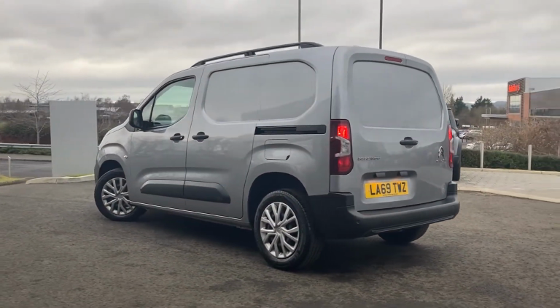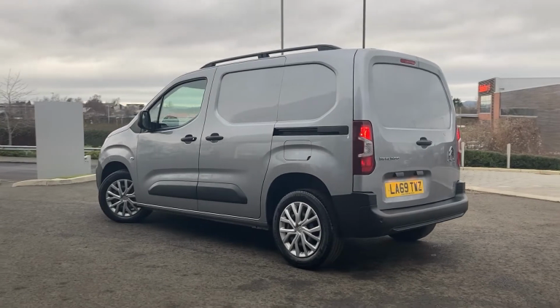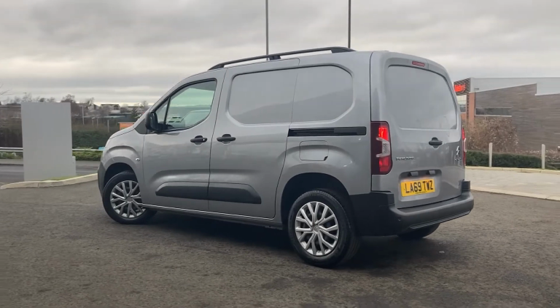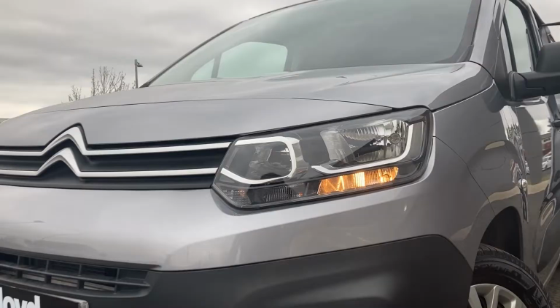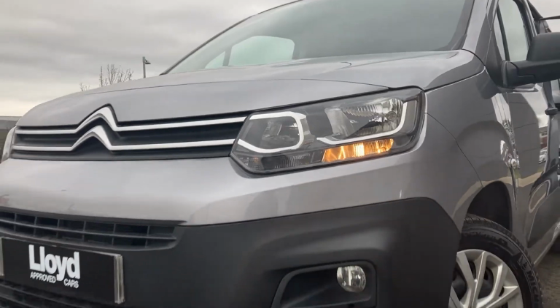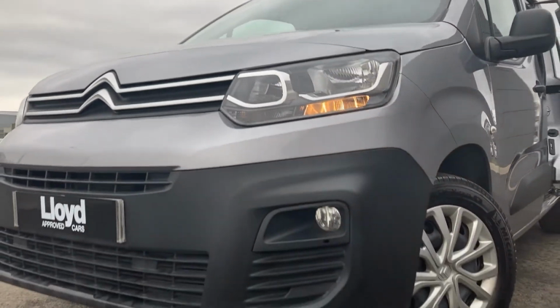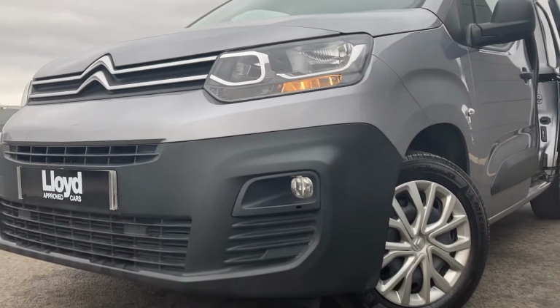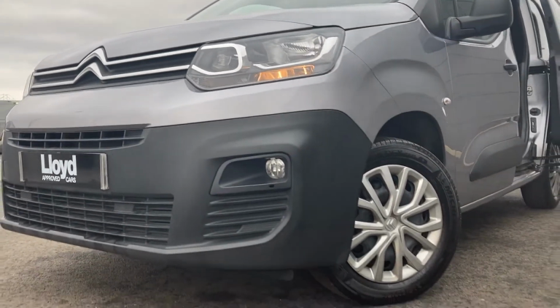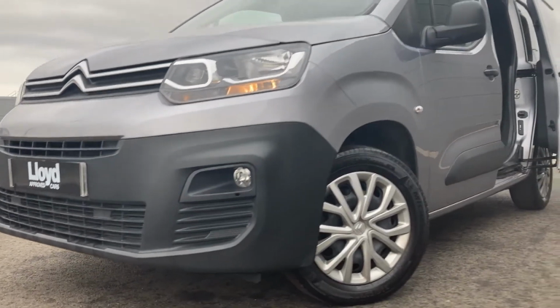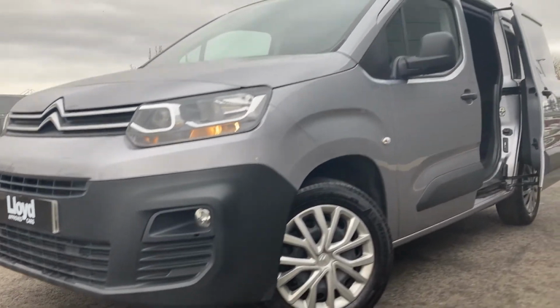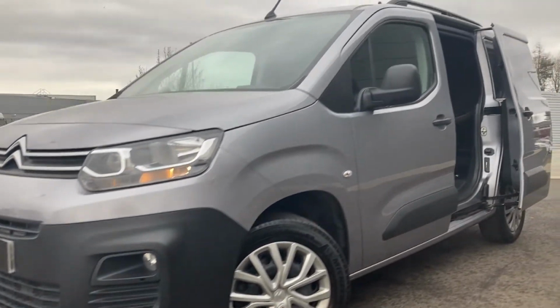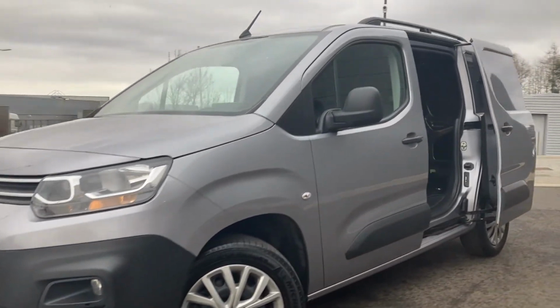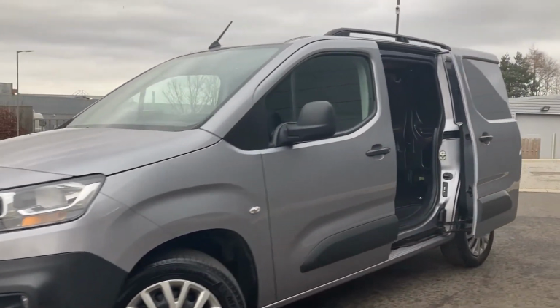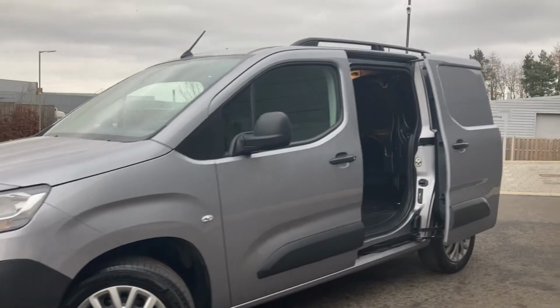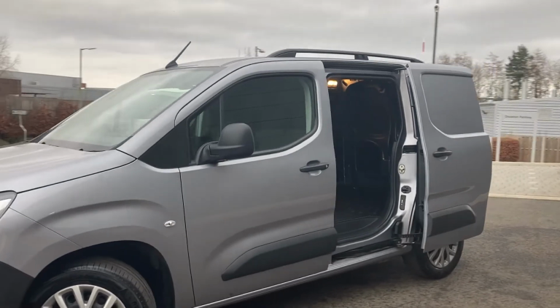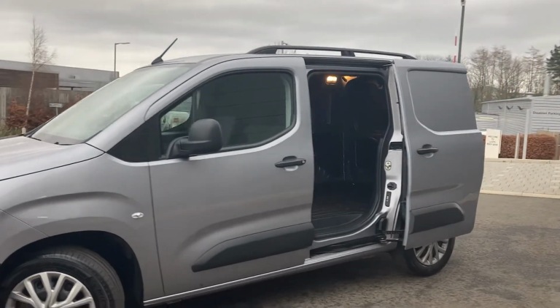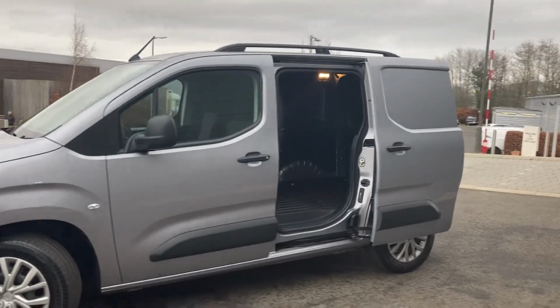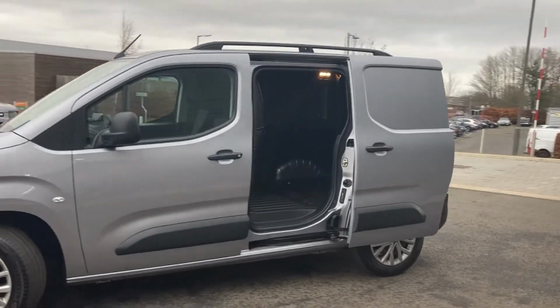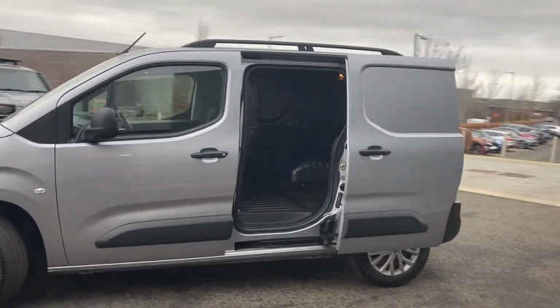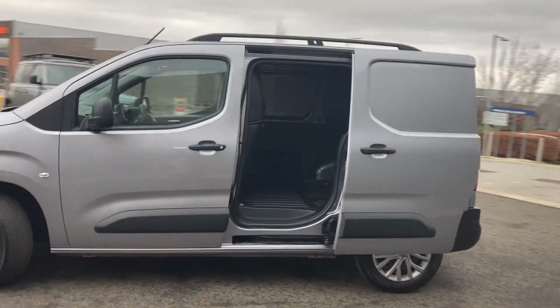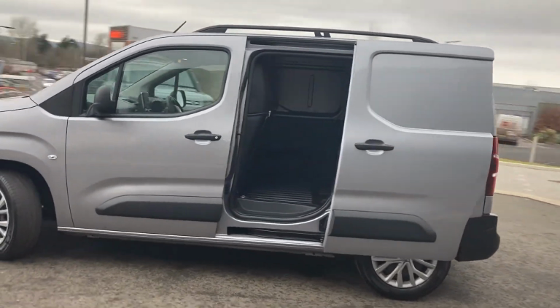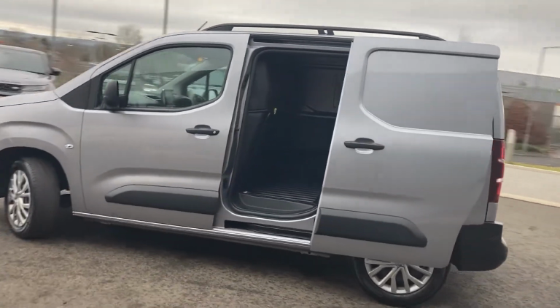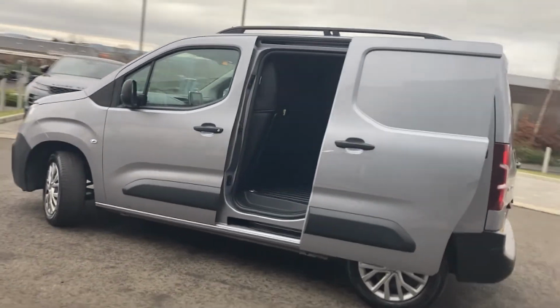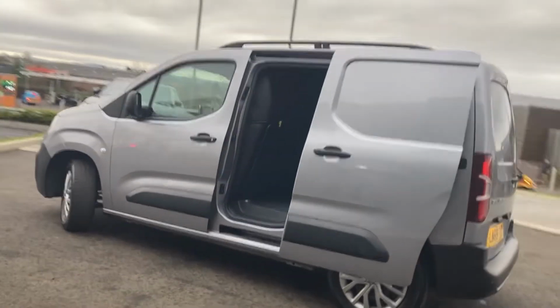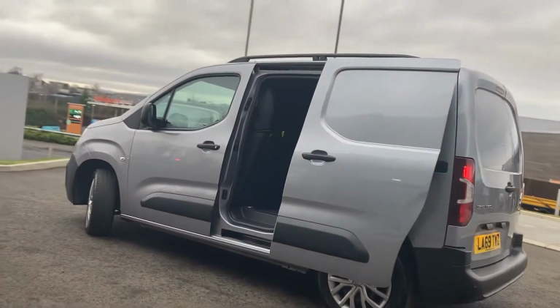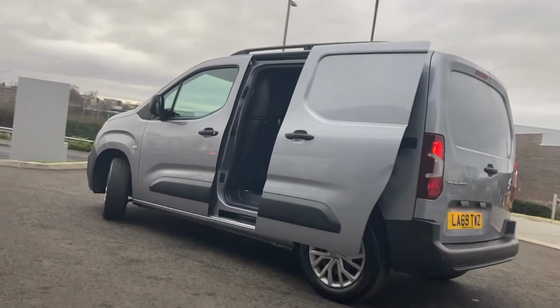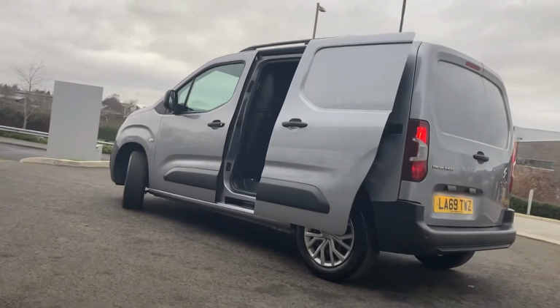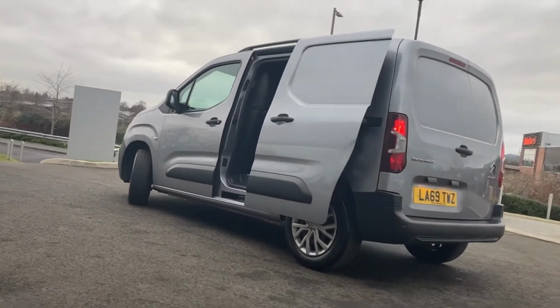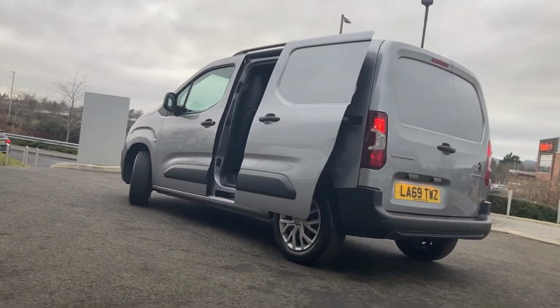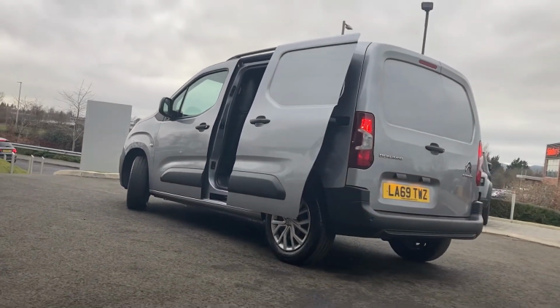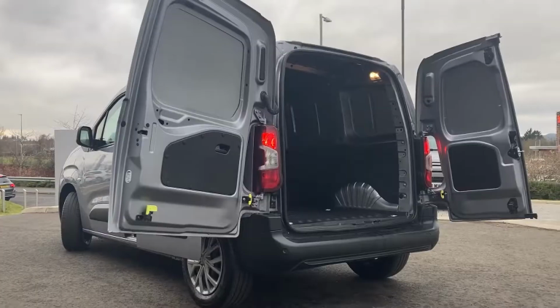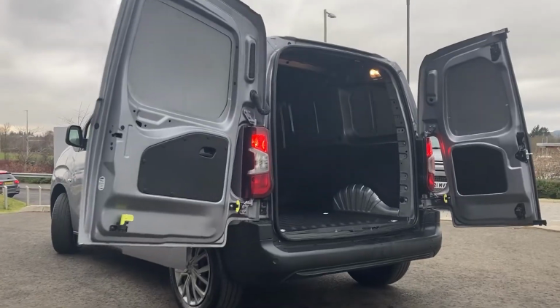Some standout features on this van include automatic halogen headlamps with LED daytime running lights from fog lights, and black roof rails. As we pan around the van we can see that the paintwork is in fantastic condition, and you can see the rear parking sensors on the bumper.